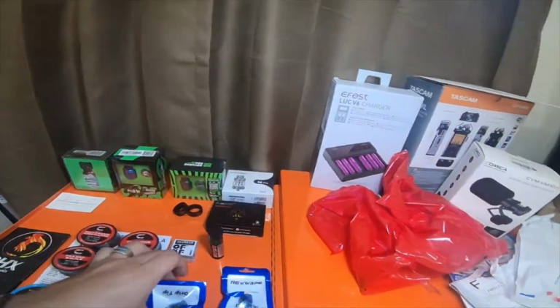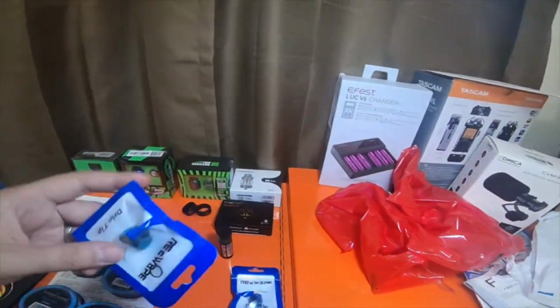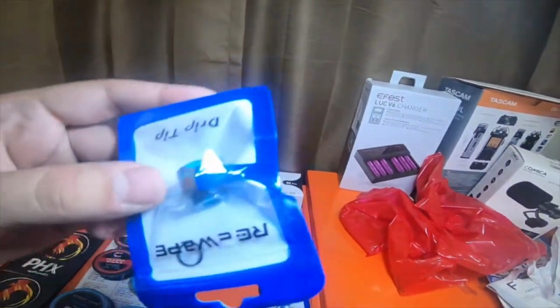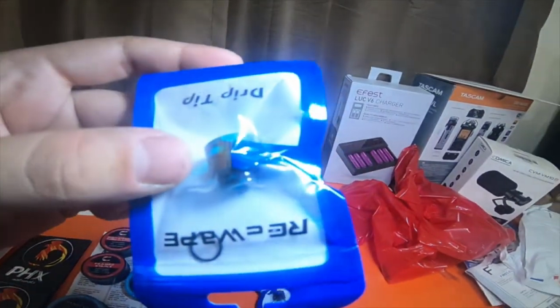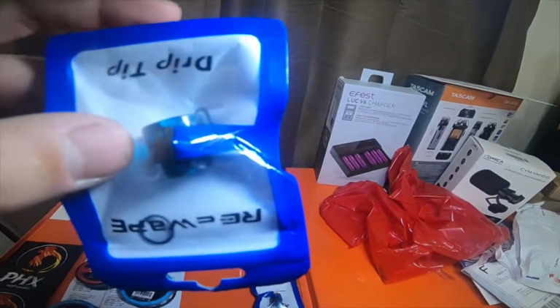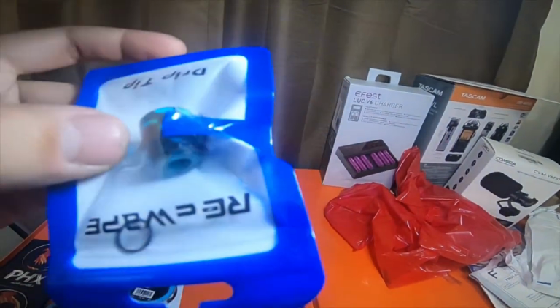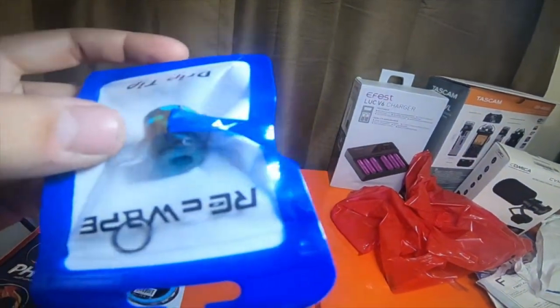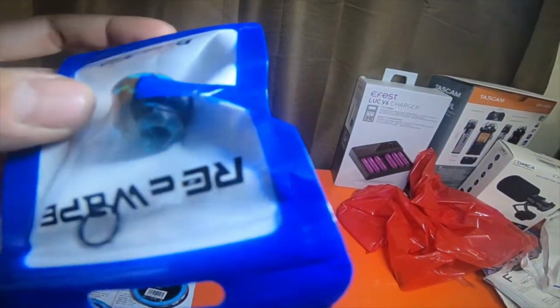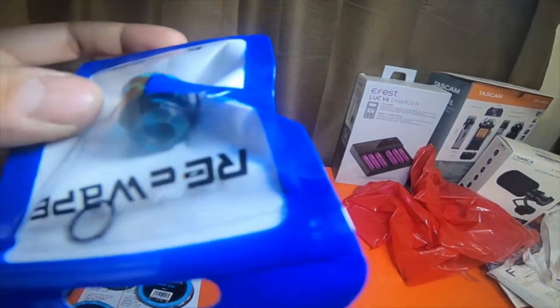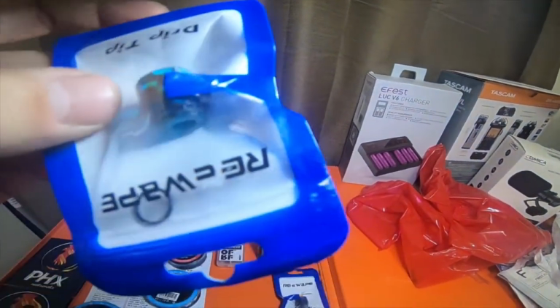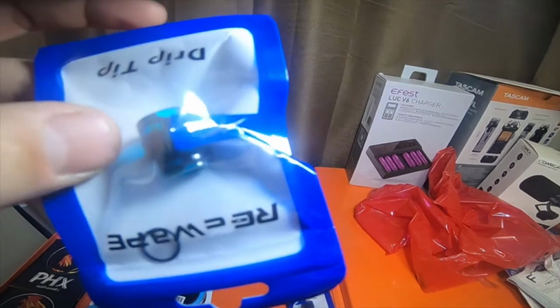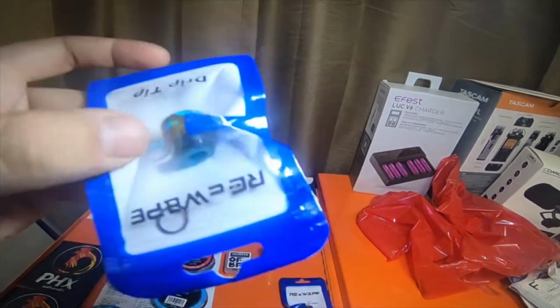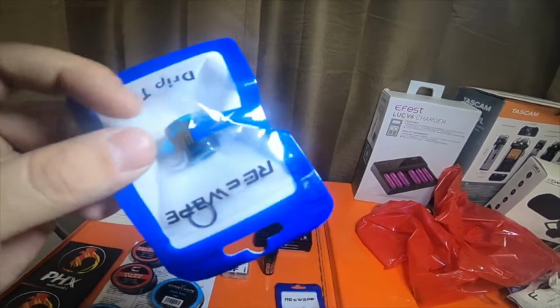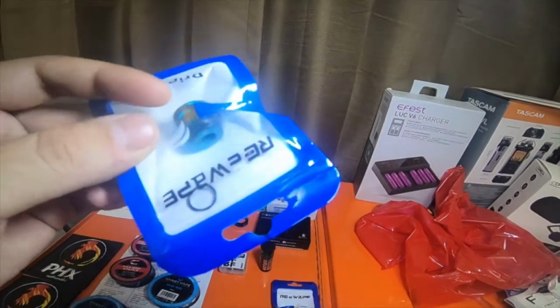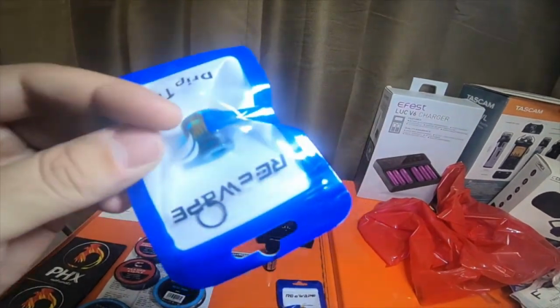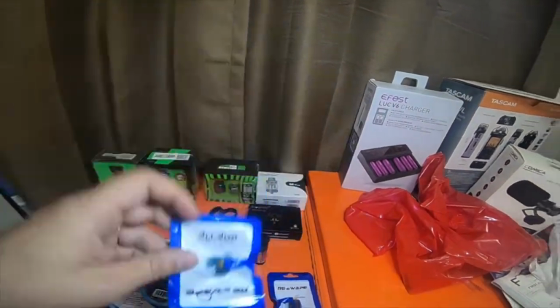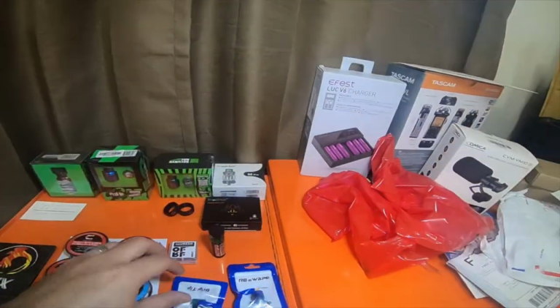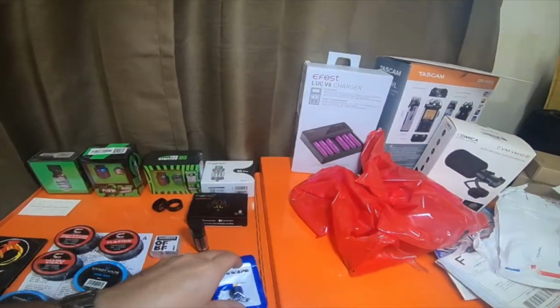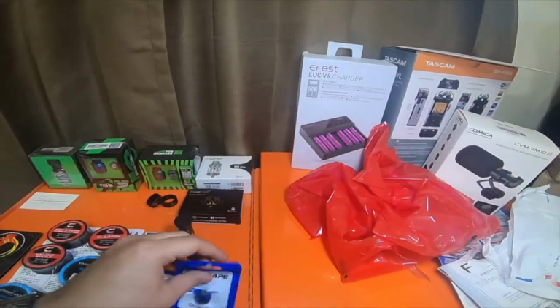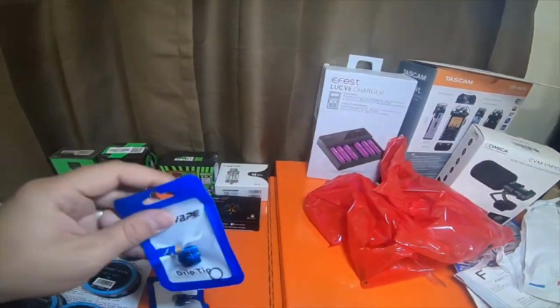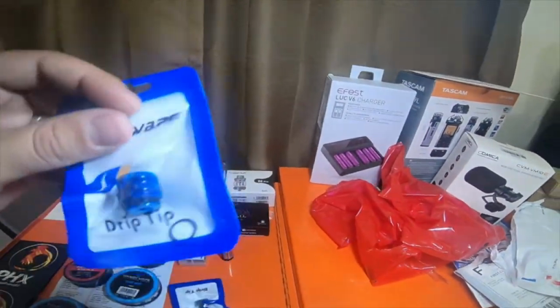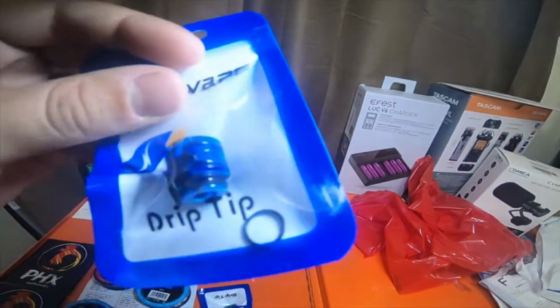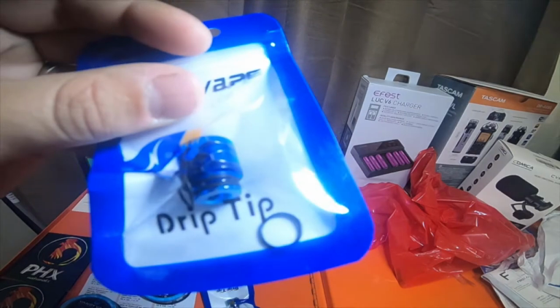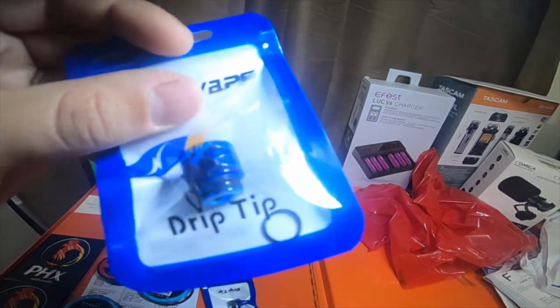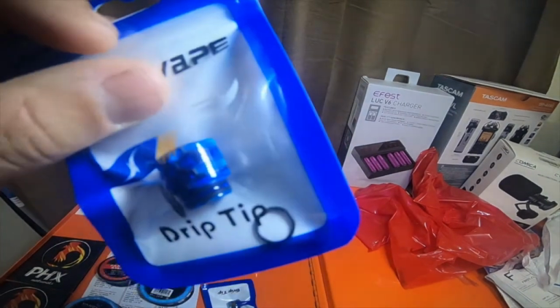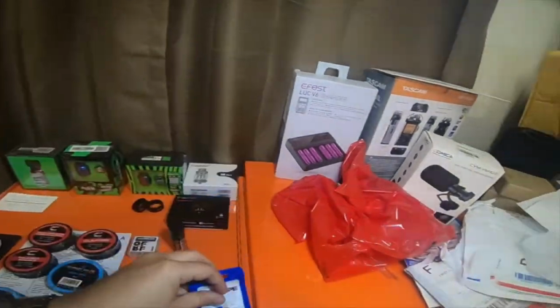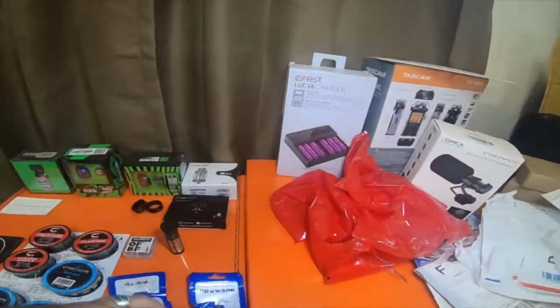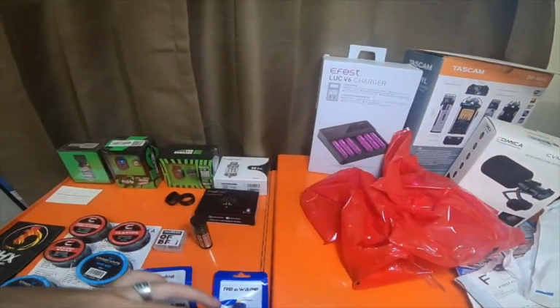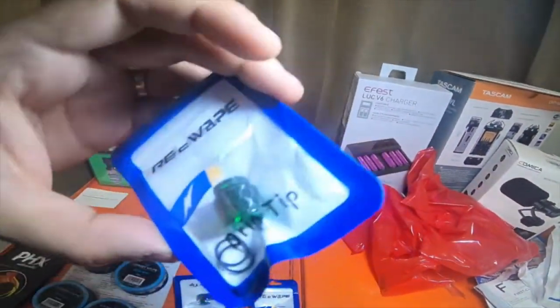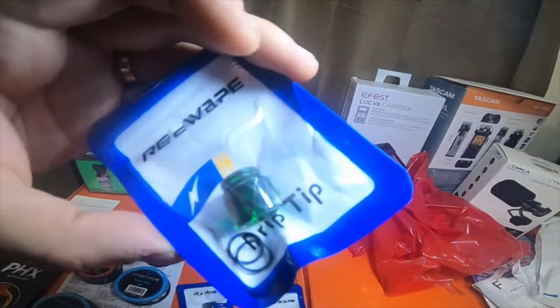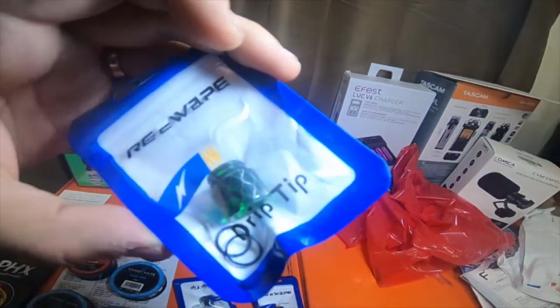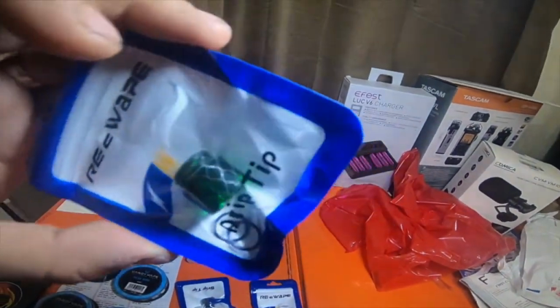I picked up three single drip tips — these are 810 drip tips. This one is kind of like an aqua blue, this one is a dark blue, and this one is a dark kind of green.